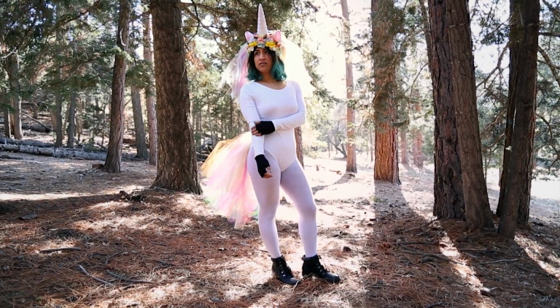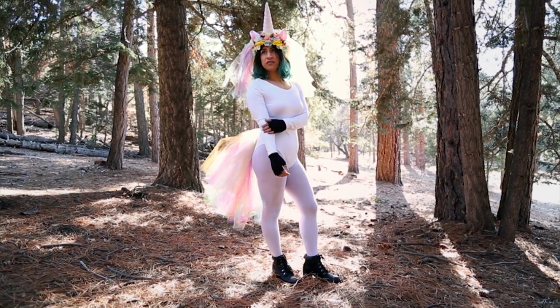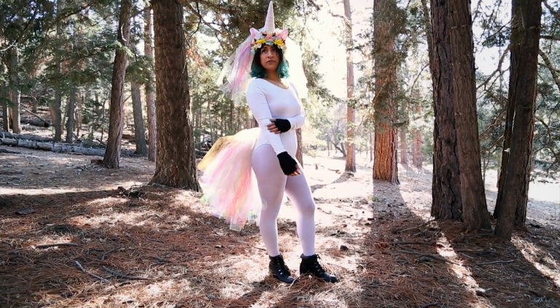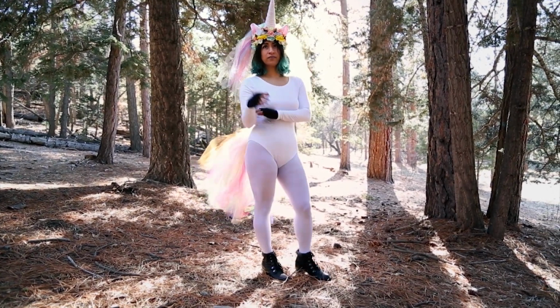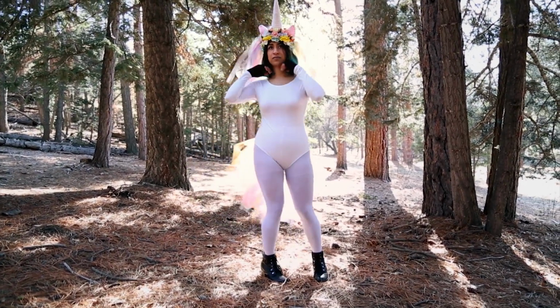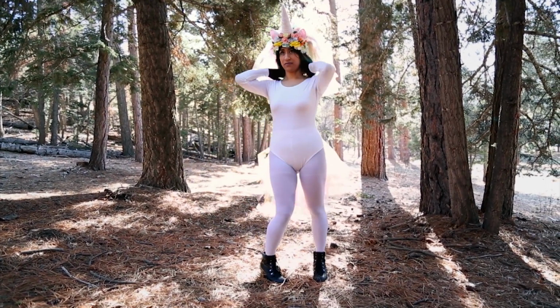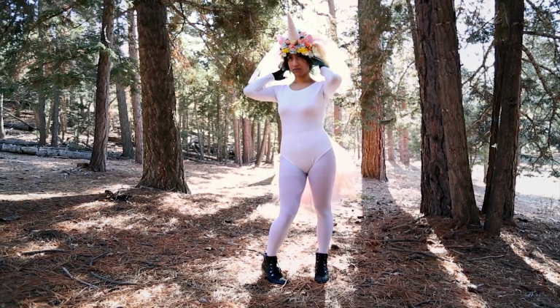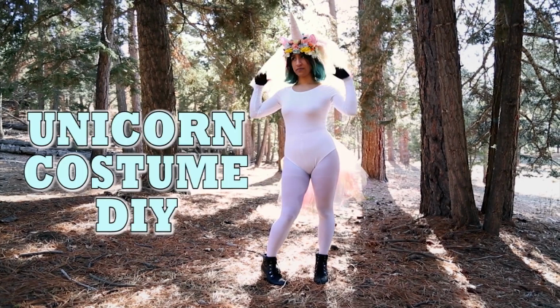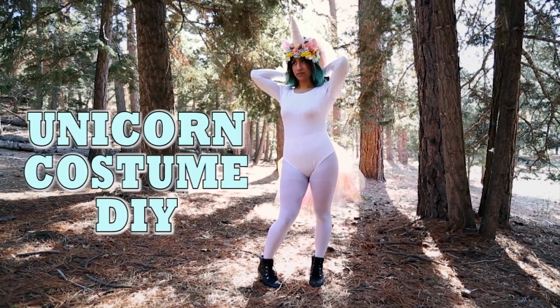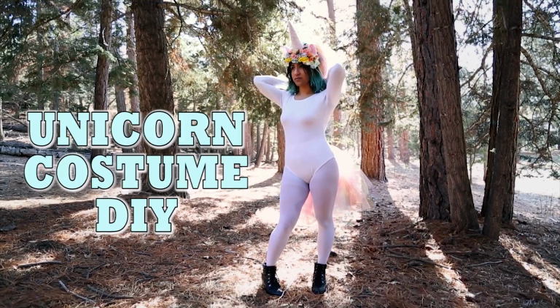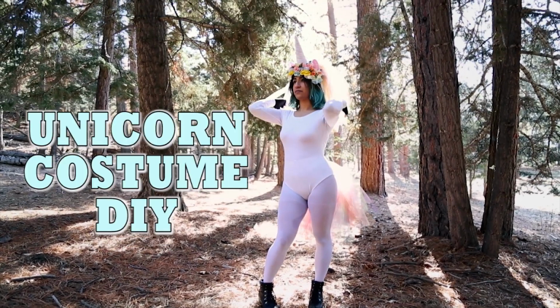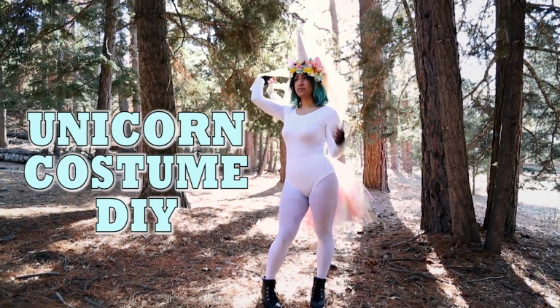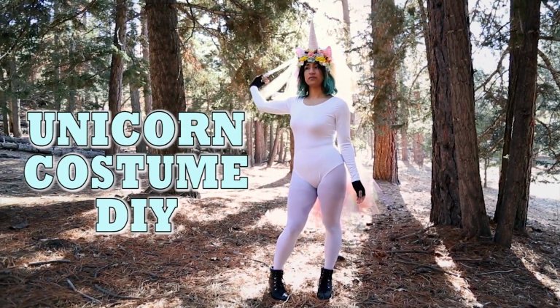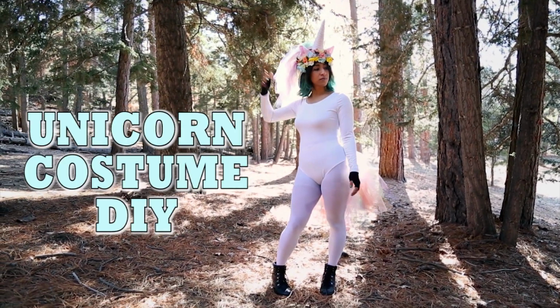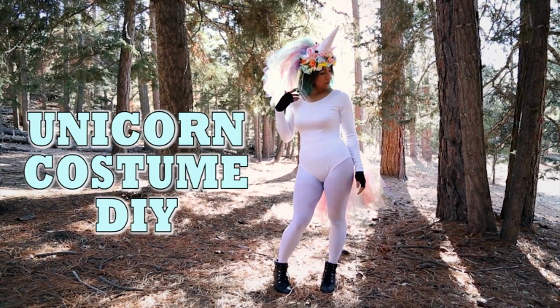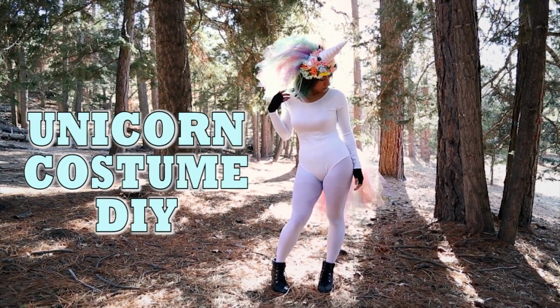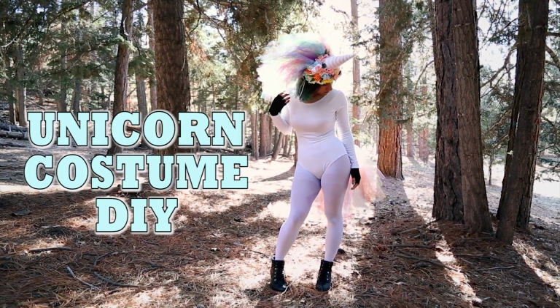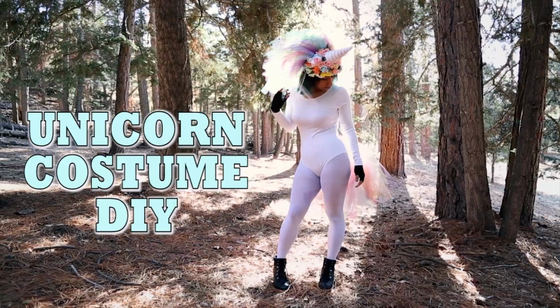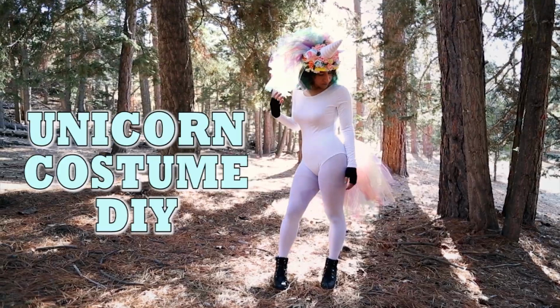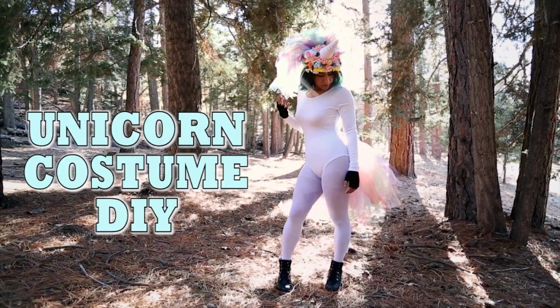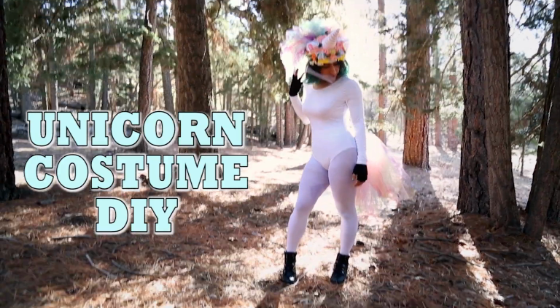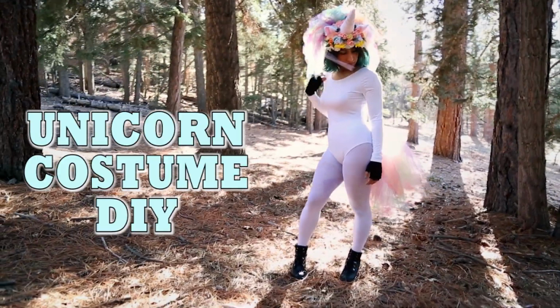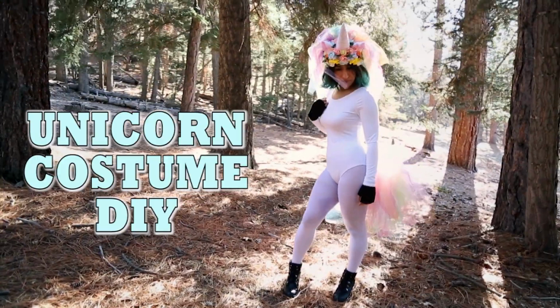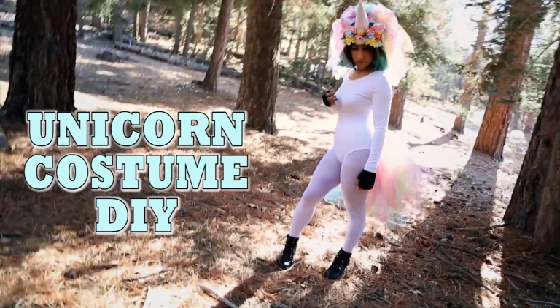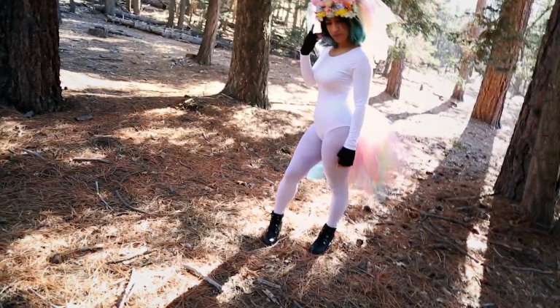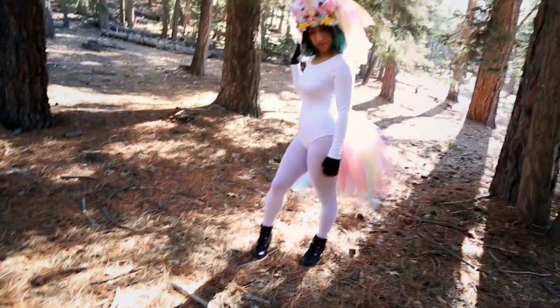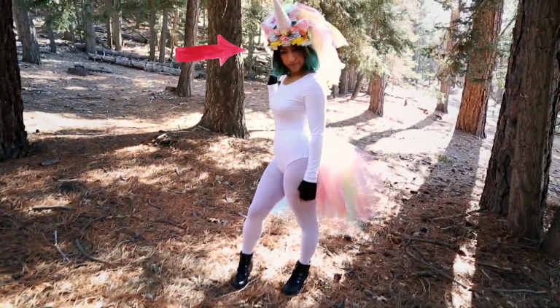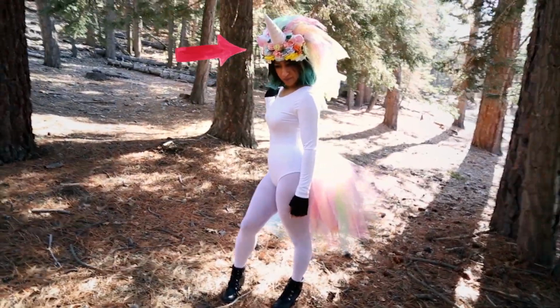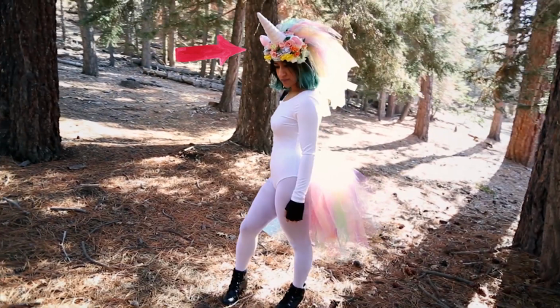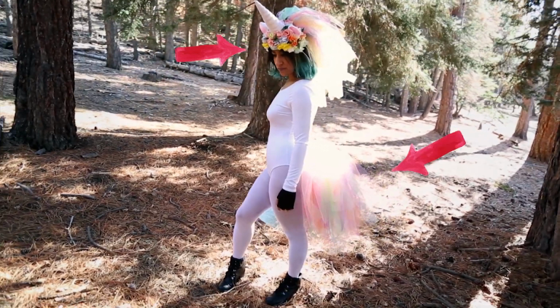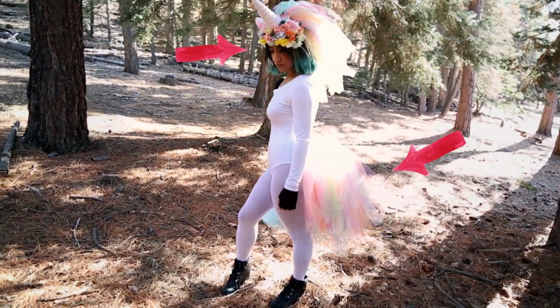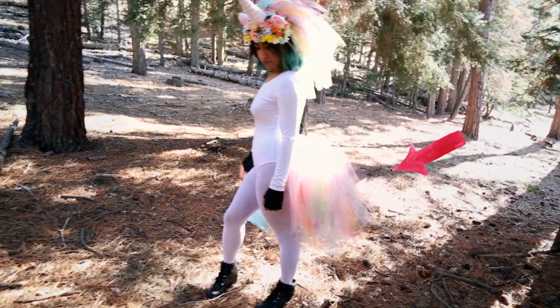Hello there! In this video I will be using tulle once again. This time I will show you how to make a unicorn costume, which is basically the headdress with the horn and the ears and then the tail.